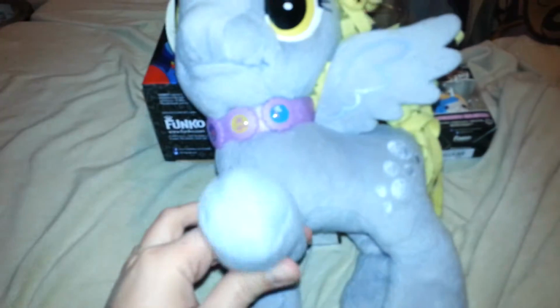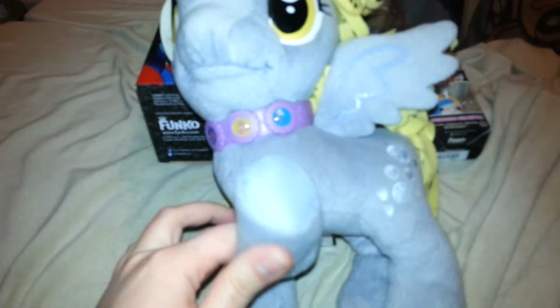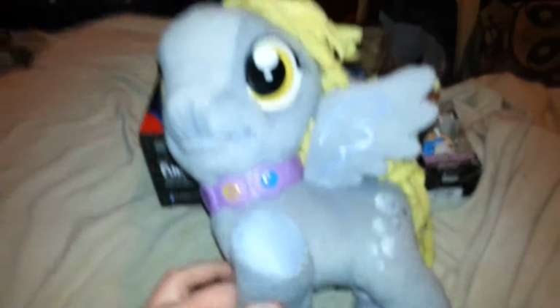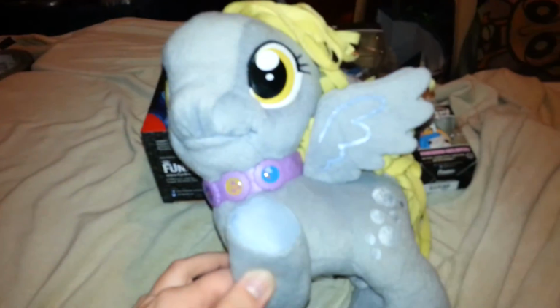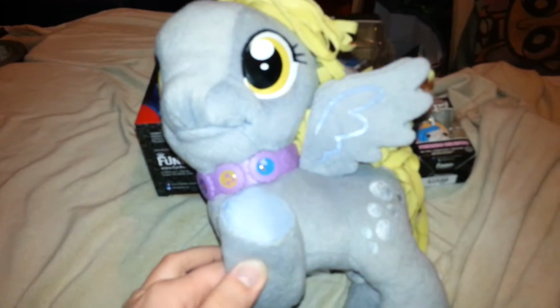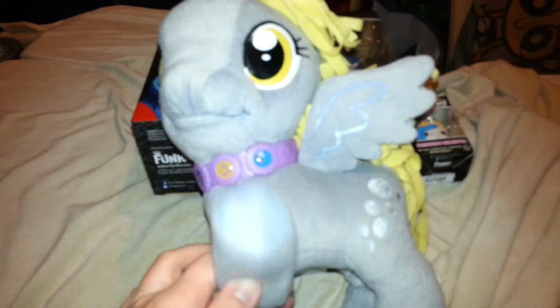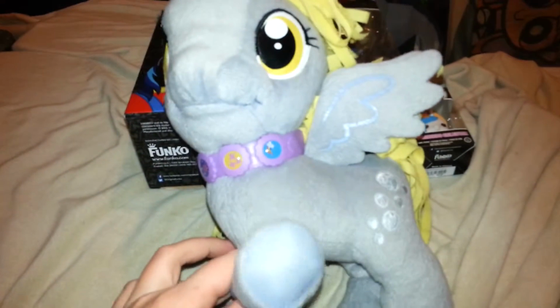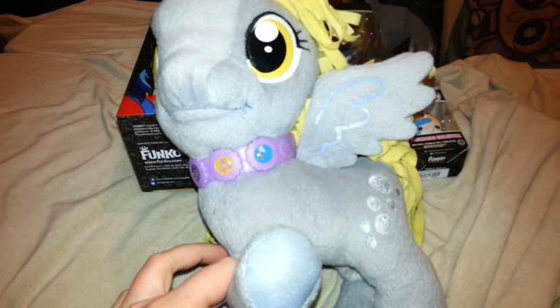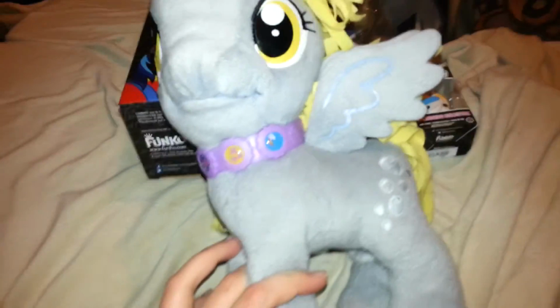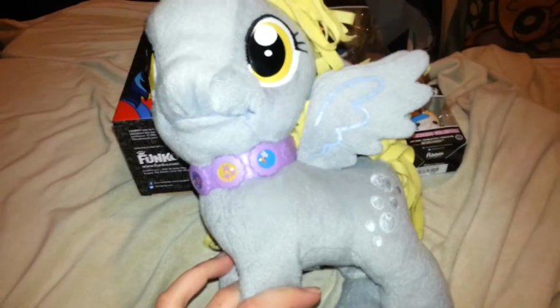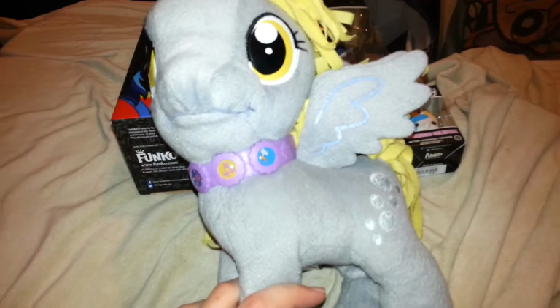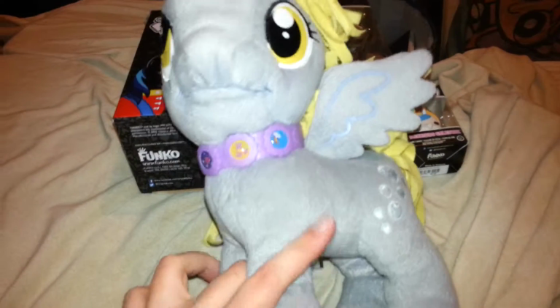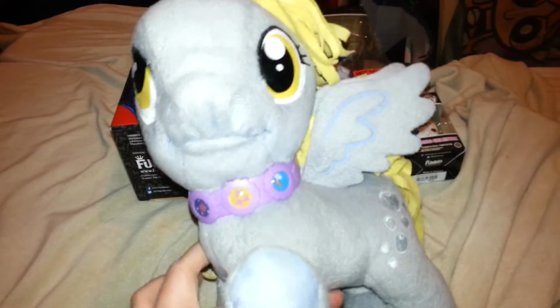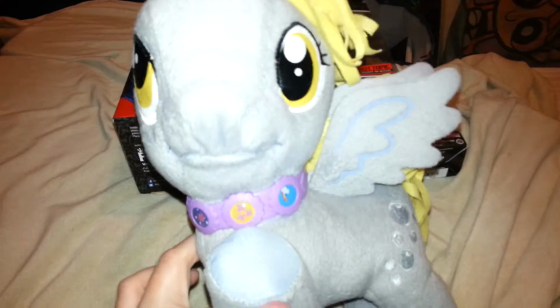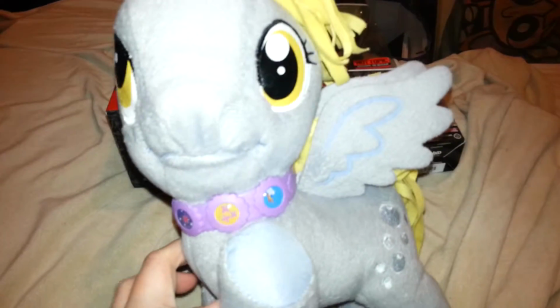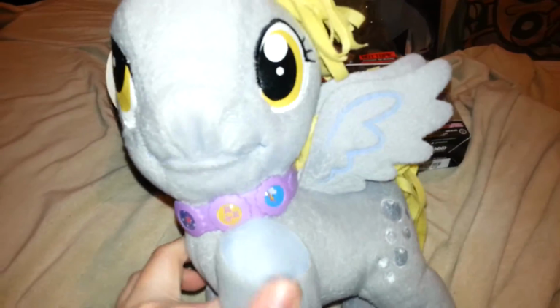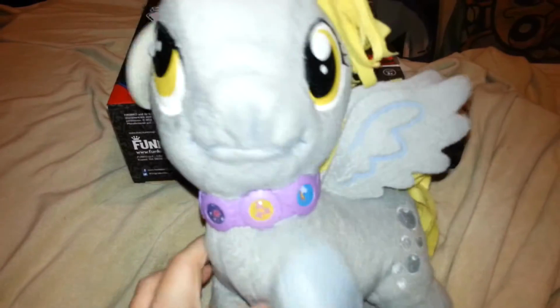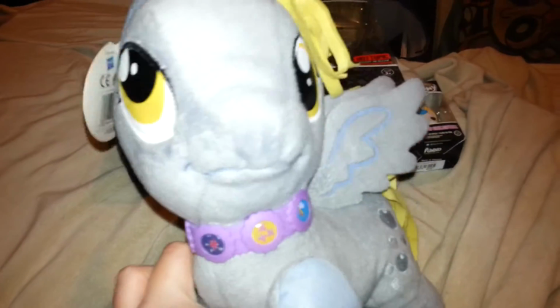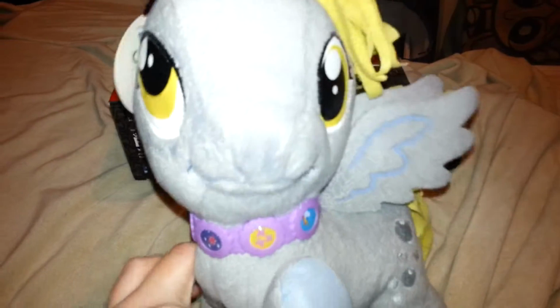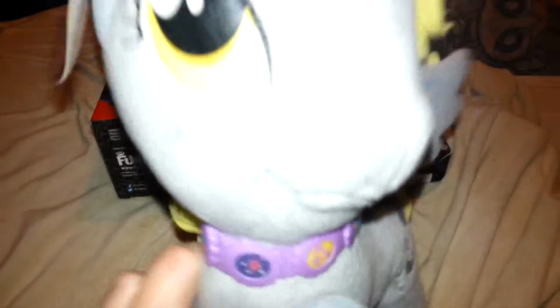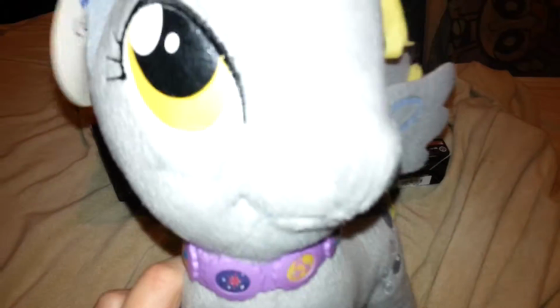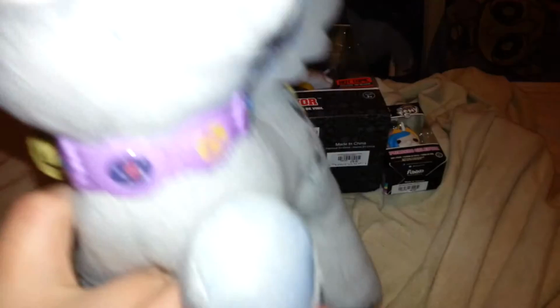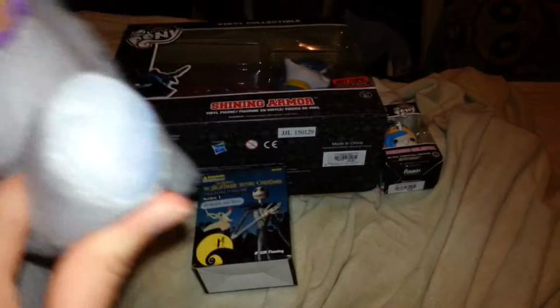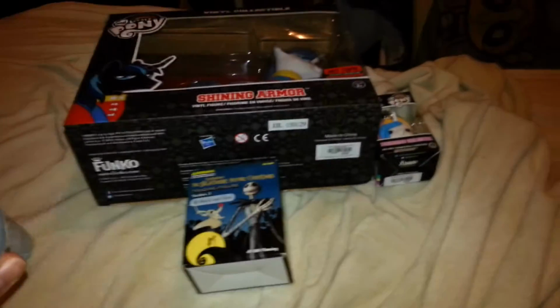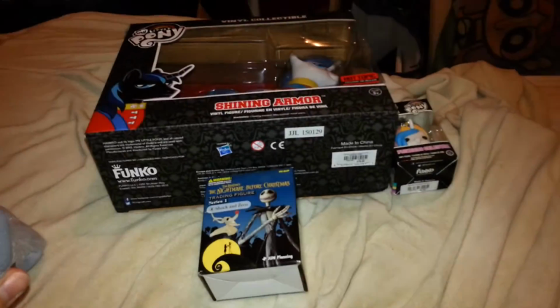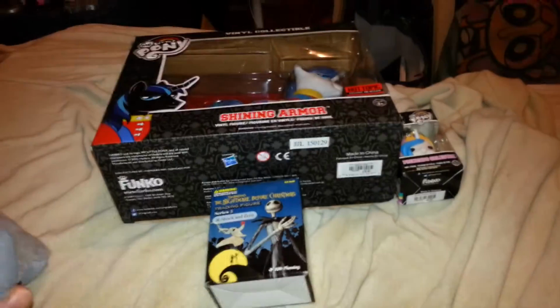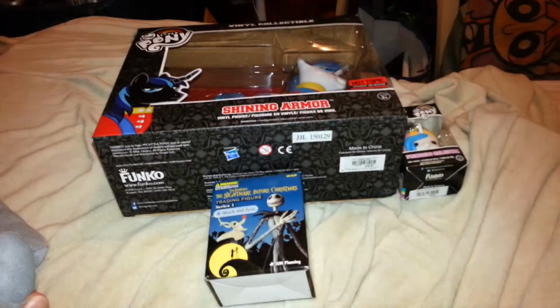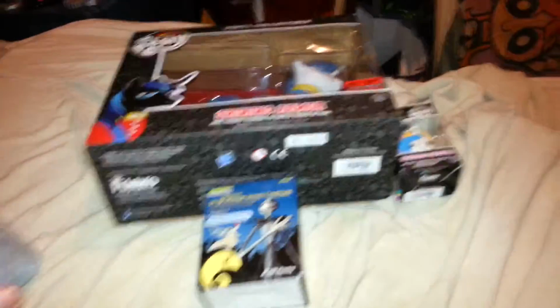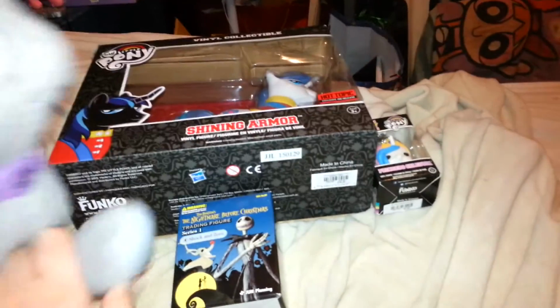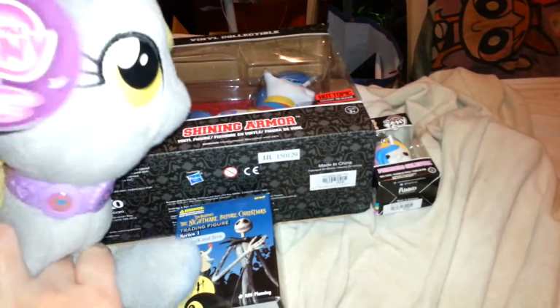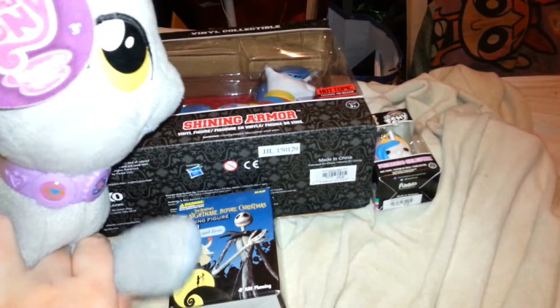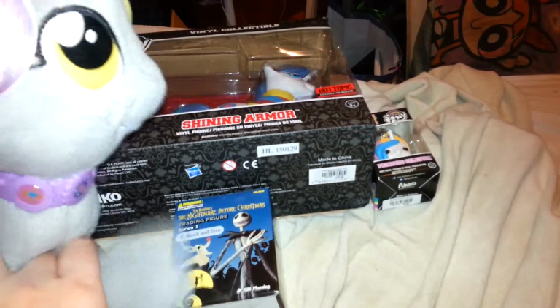Hello everyone! Today is a happy day. Why is it a happy day, Derpy? Because we're finally recording another Funko Friday video — da da da da — some ponies and a mystery box.